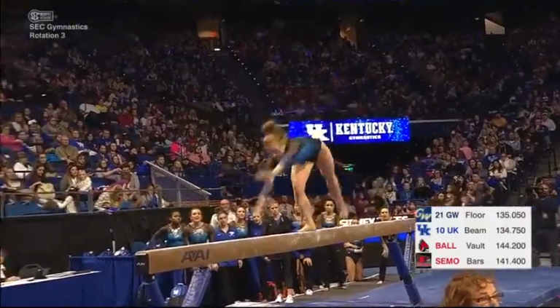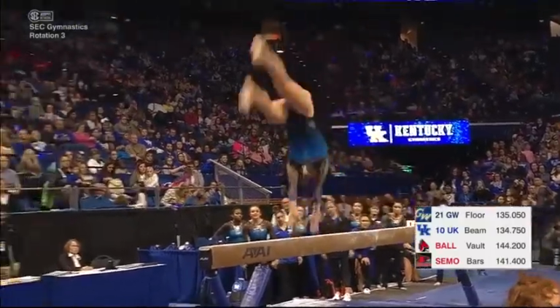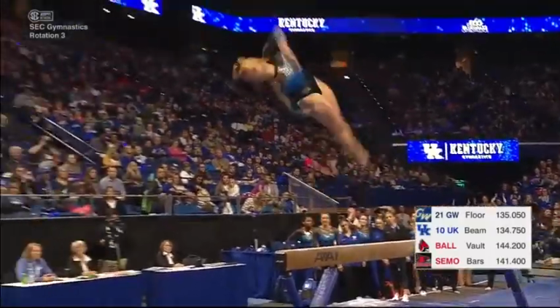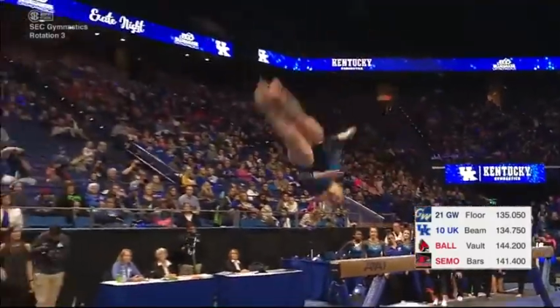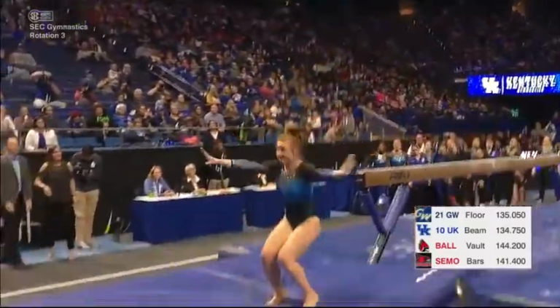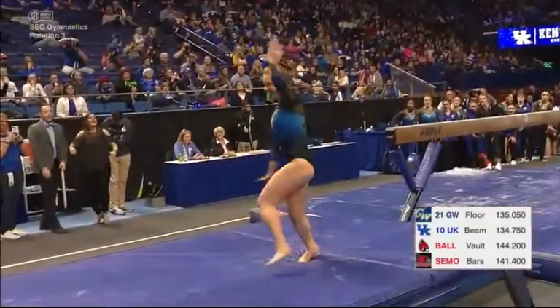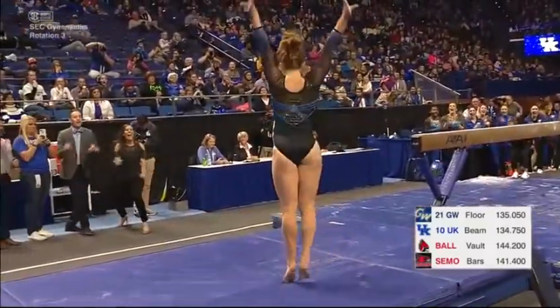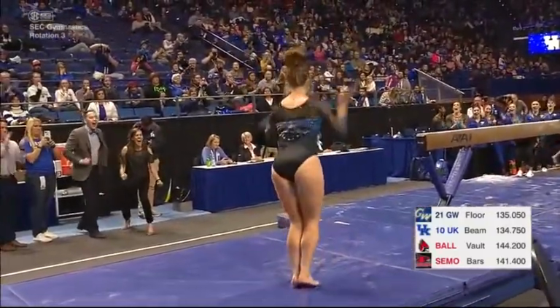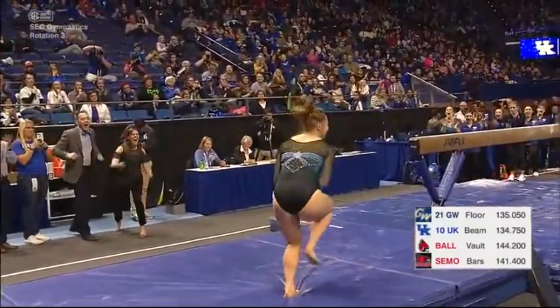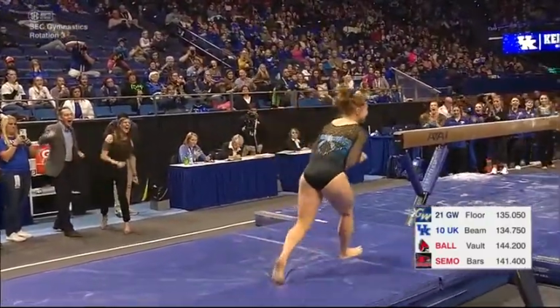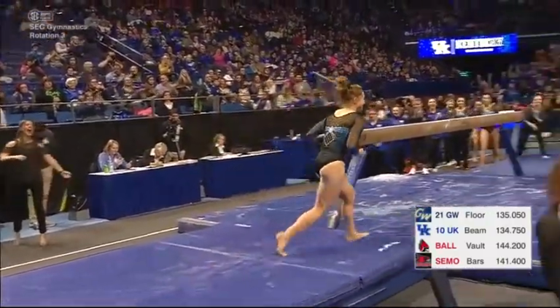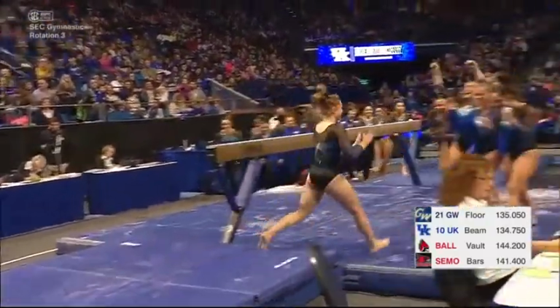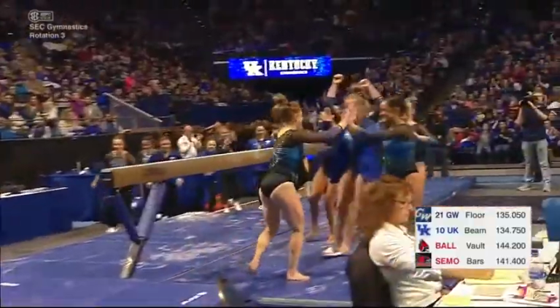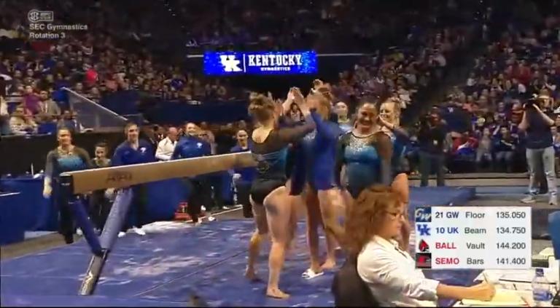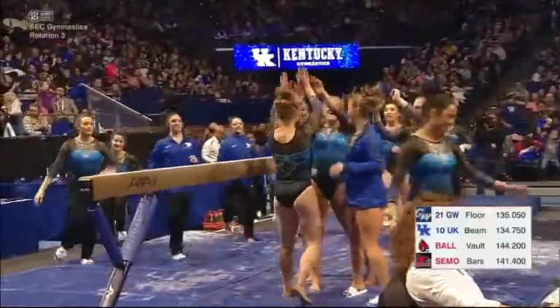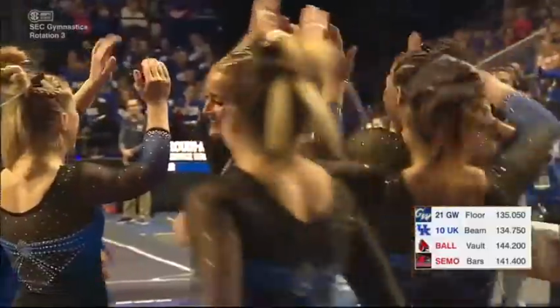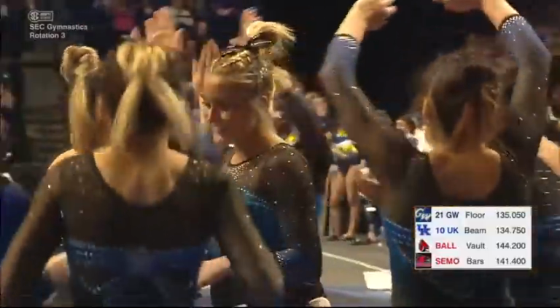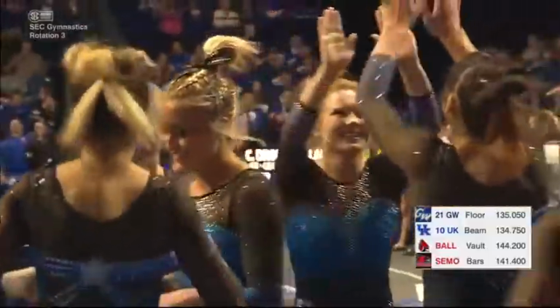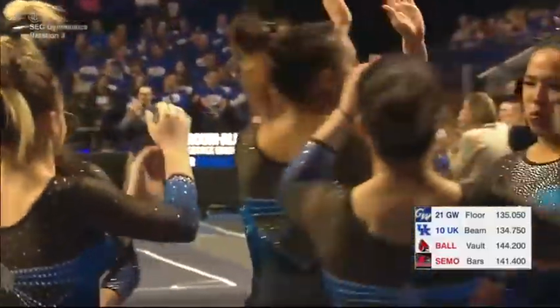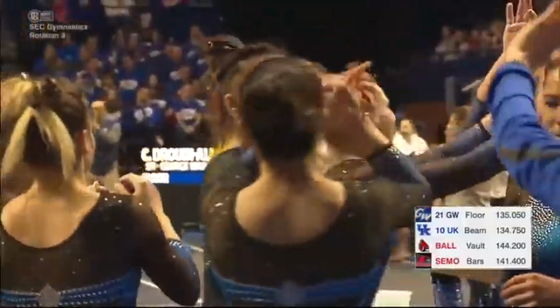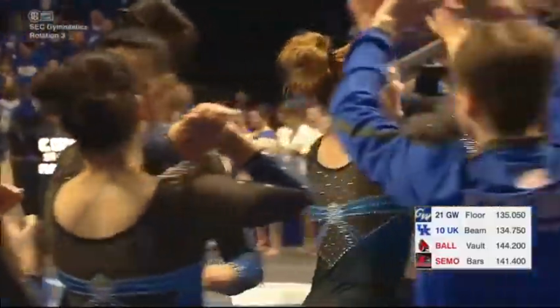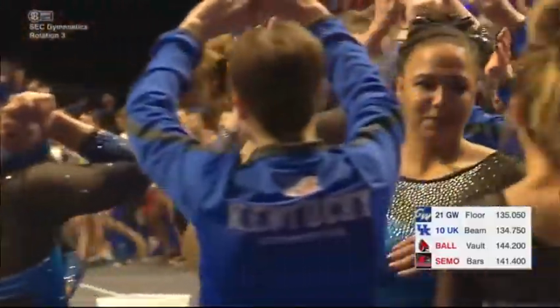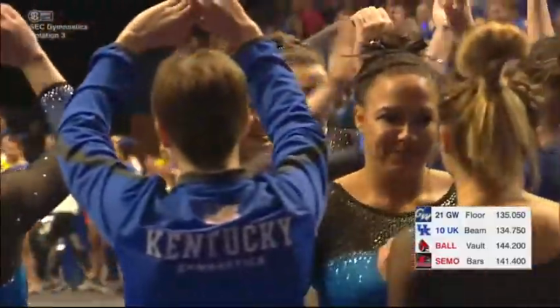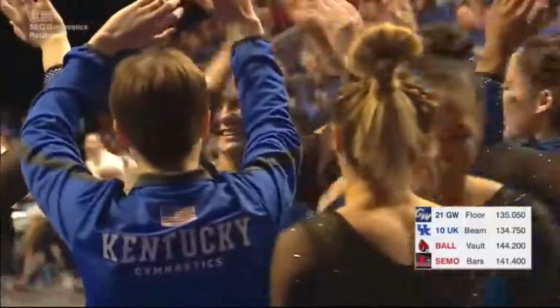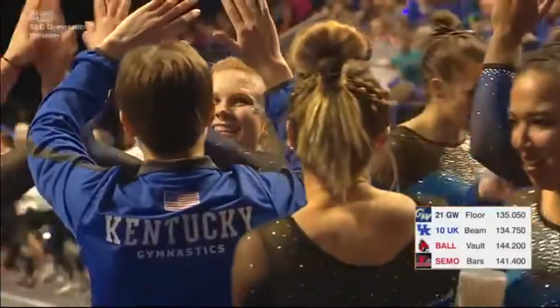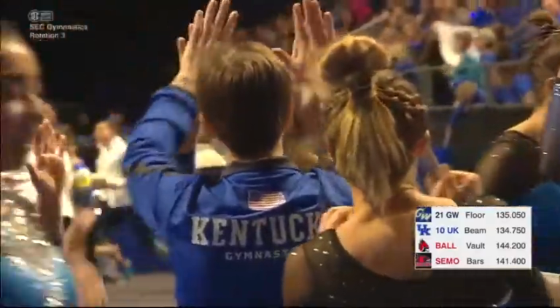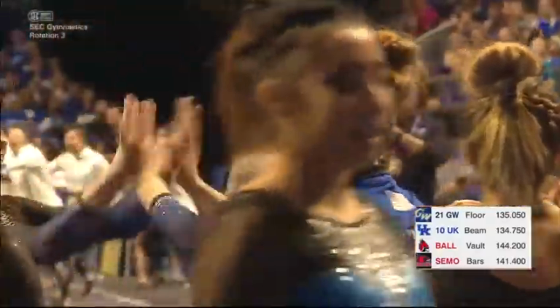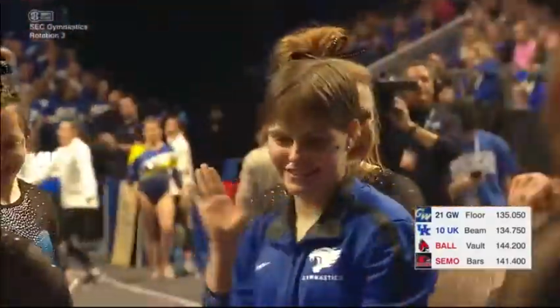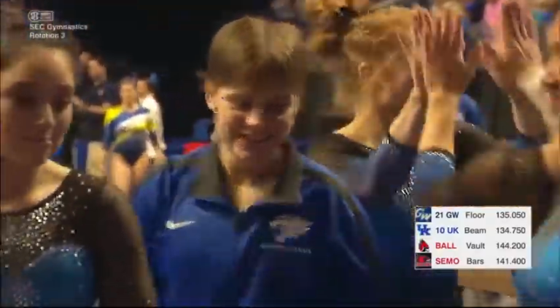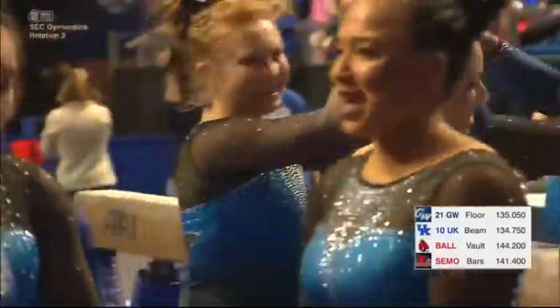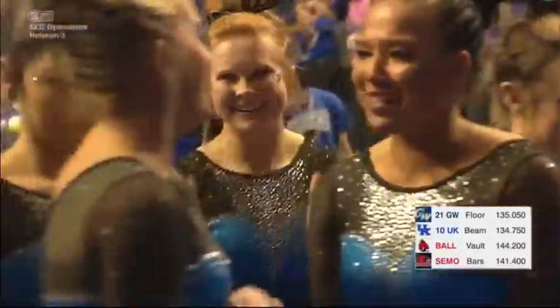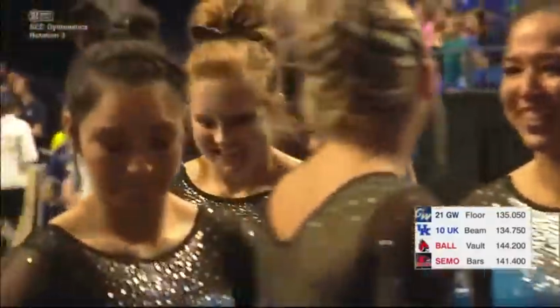Coming up here with a dismount — round off, still in the head. She stuck it. I think she's happy. Yeah. Solid finish there for Sidney Dukes. Actually a solid routine overall, very minimal mistakes.